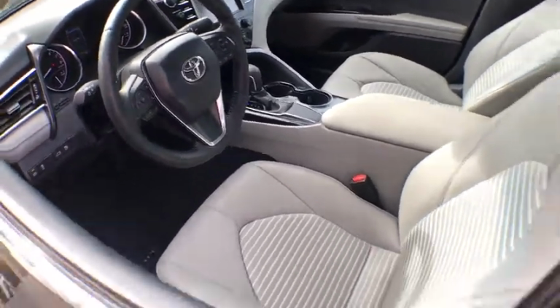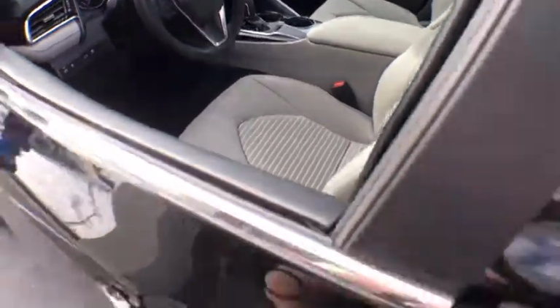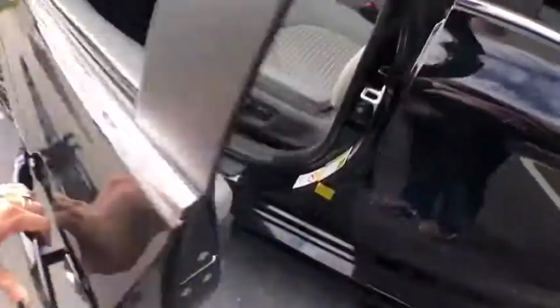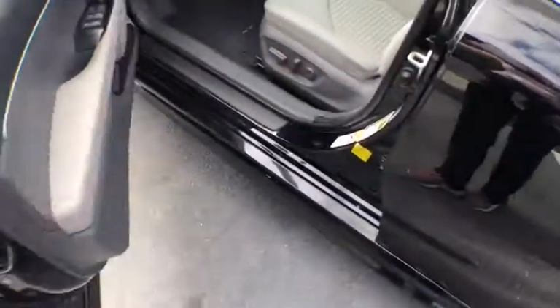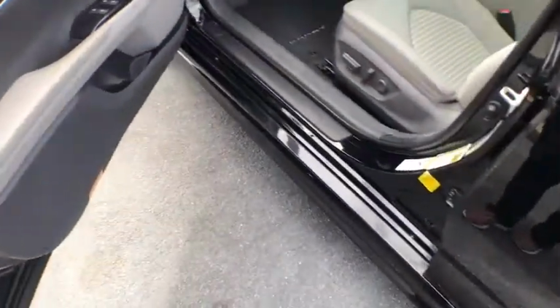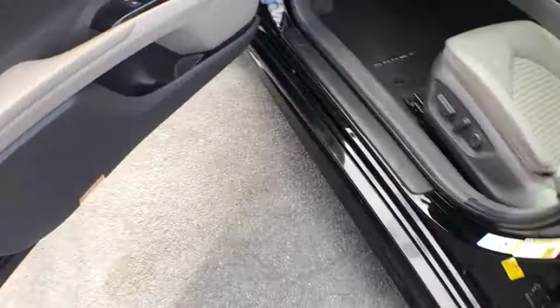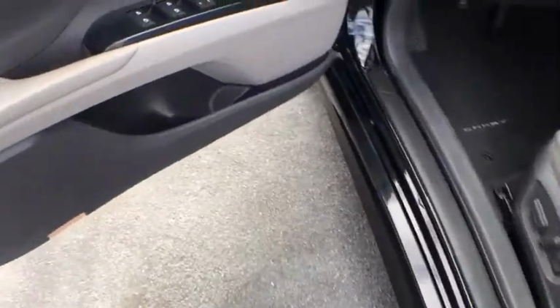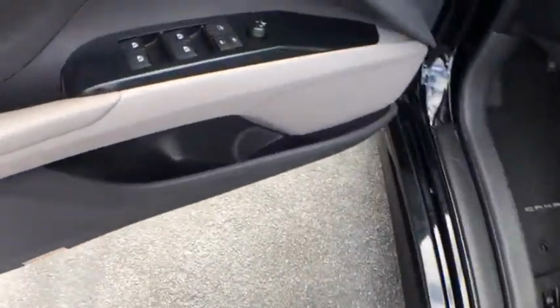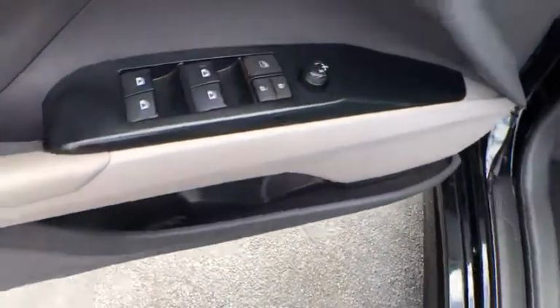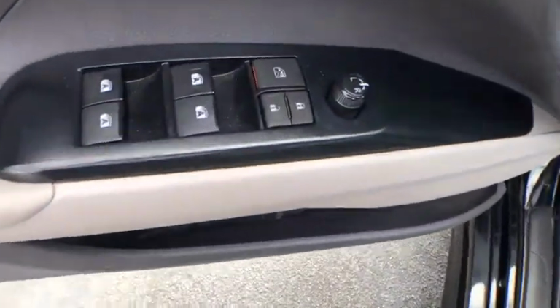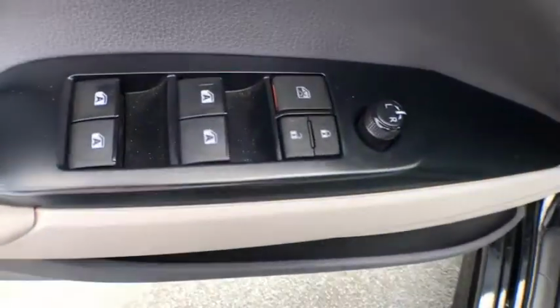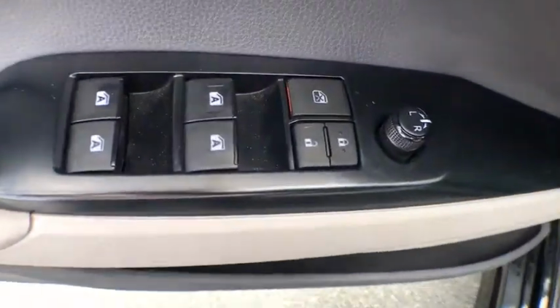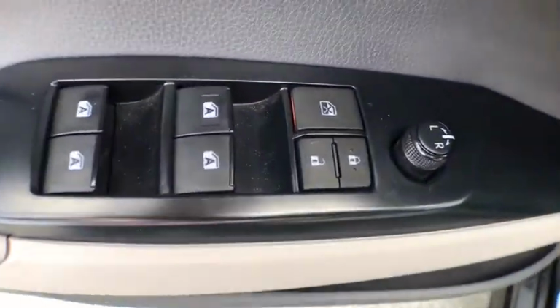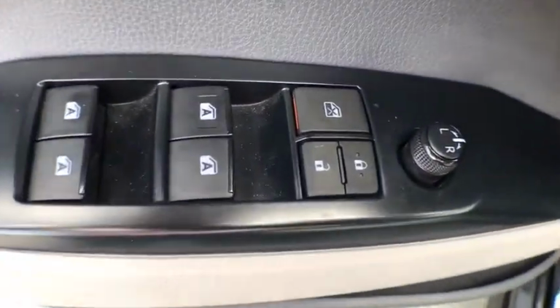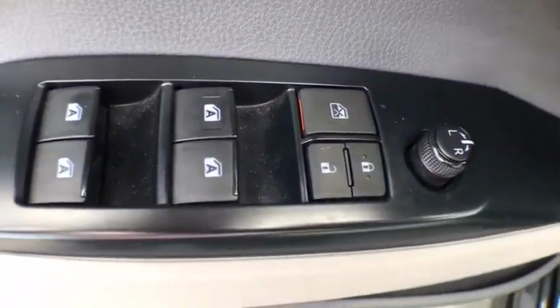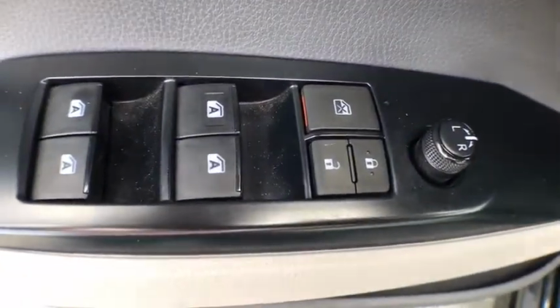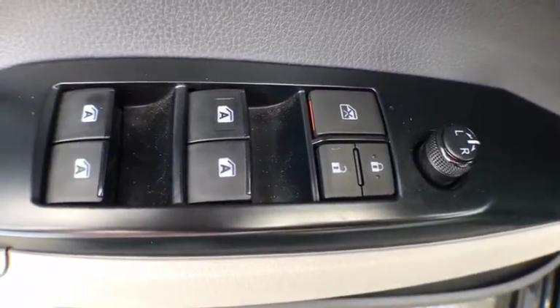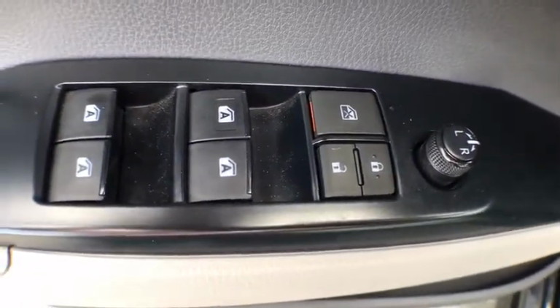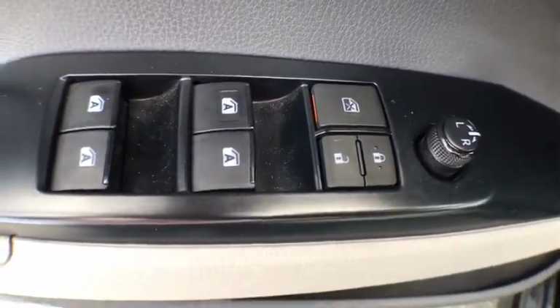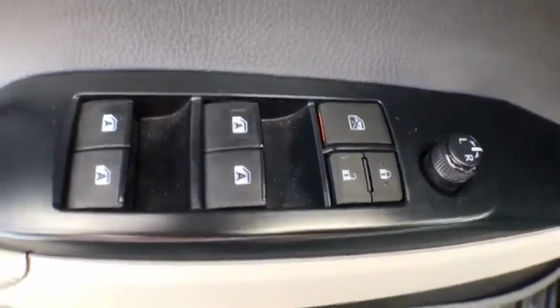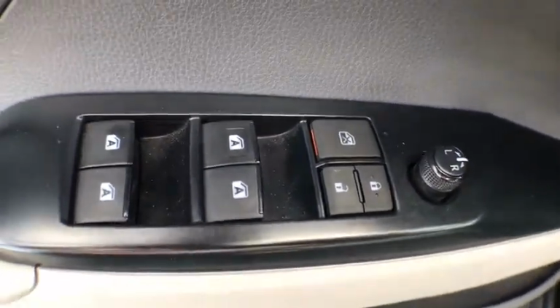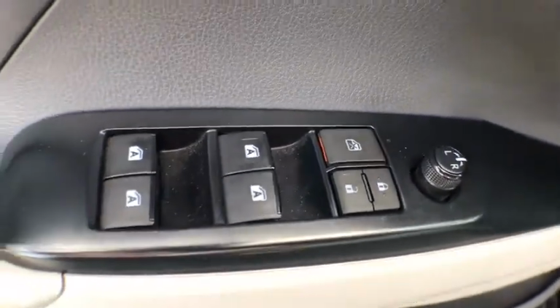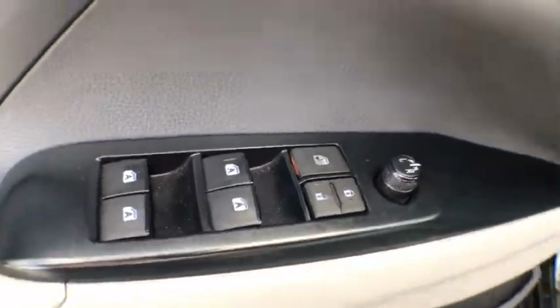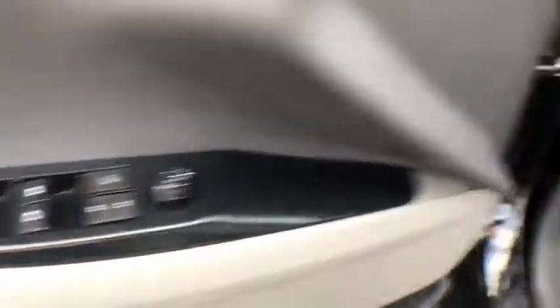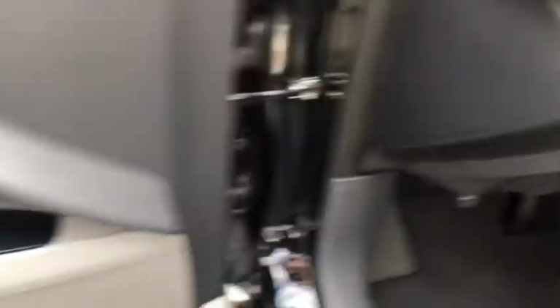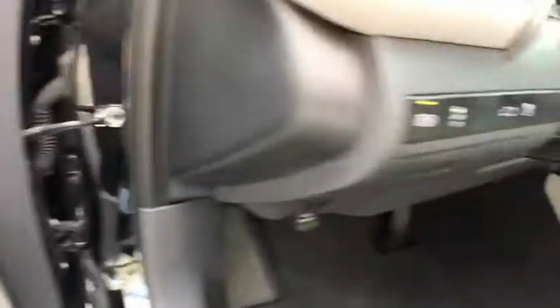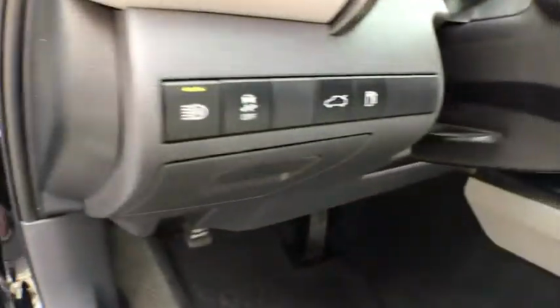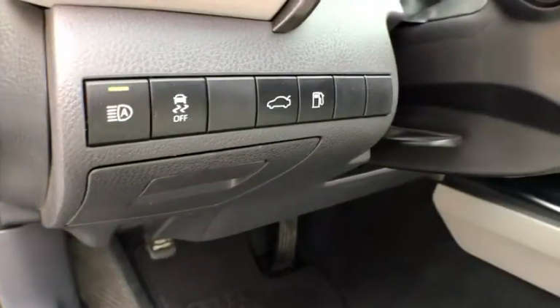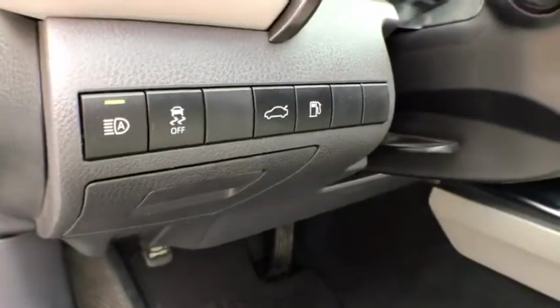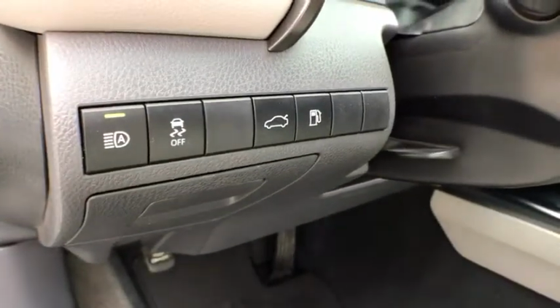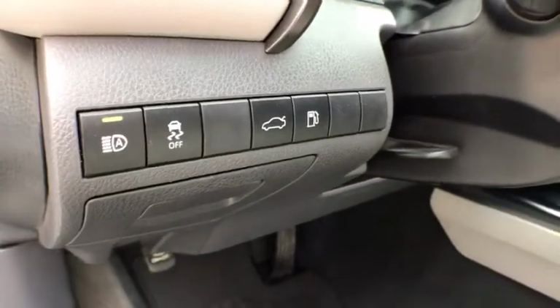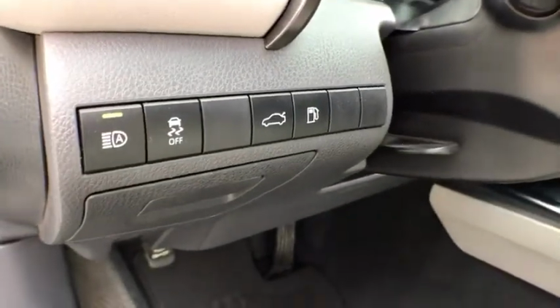Power windows, electronic stability control, security system, brake assist, remote keyless entry, panic alarm, overhead console, tachometer.